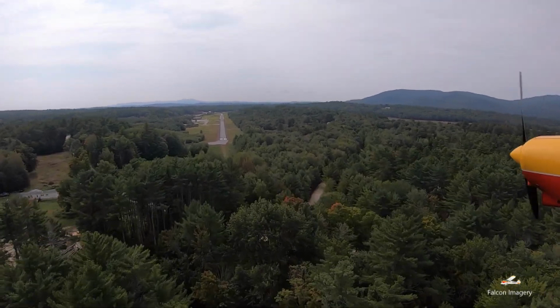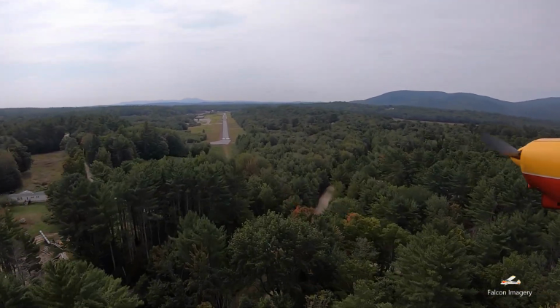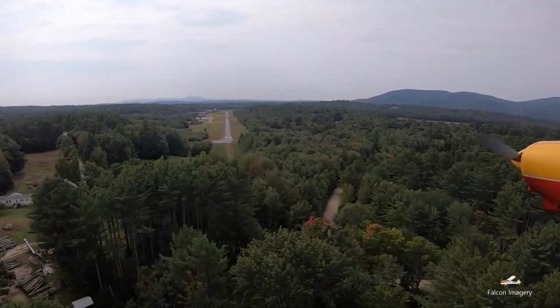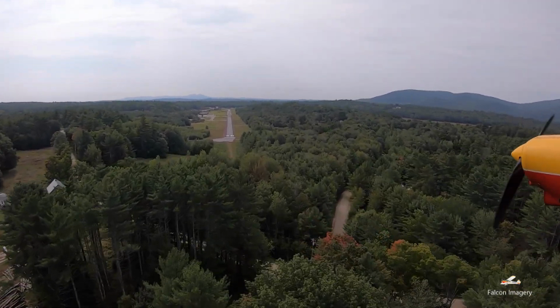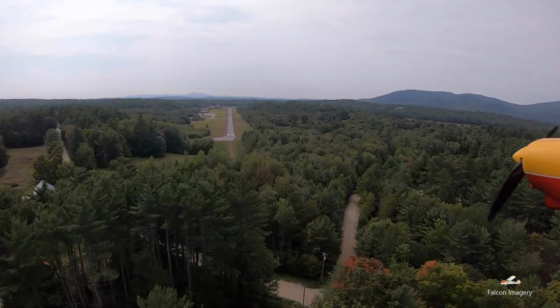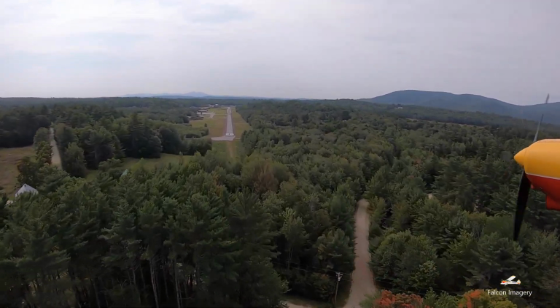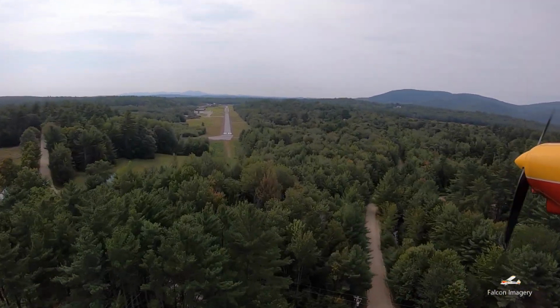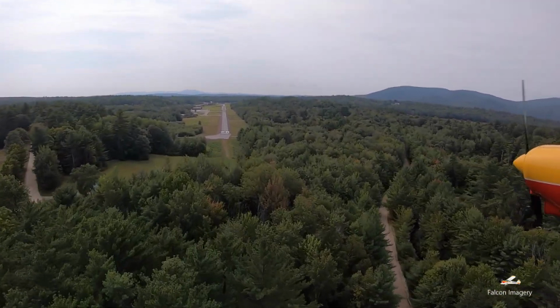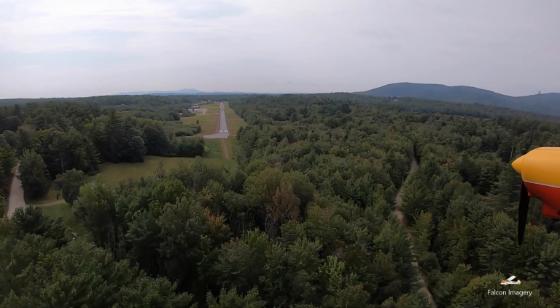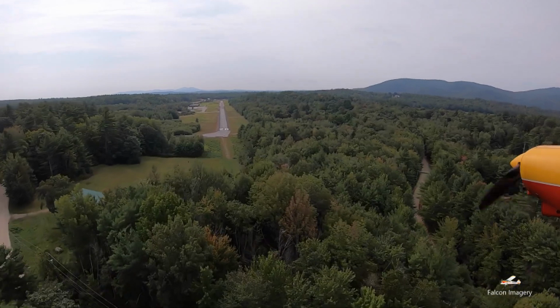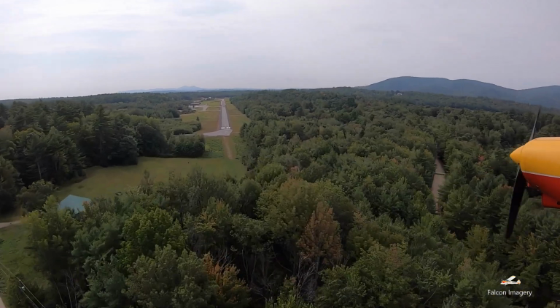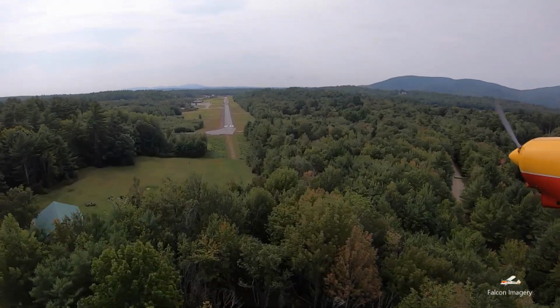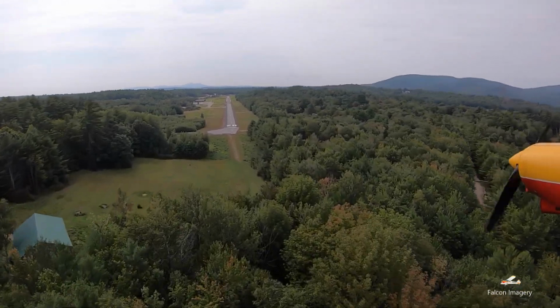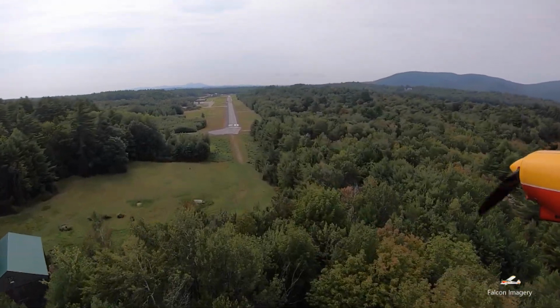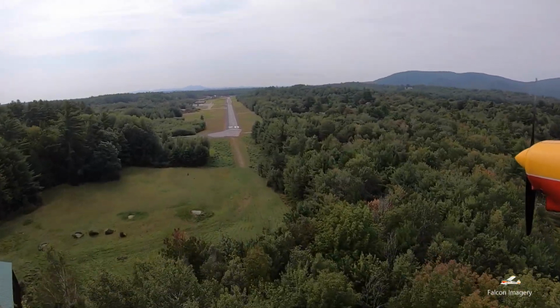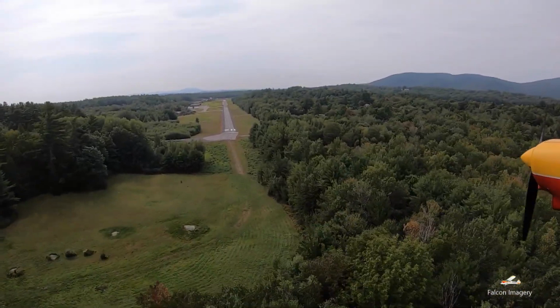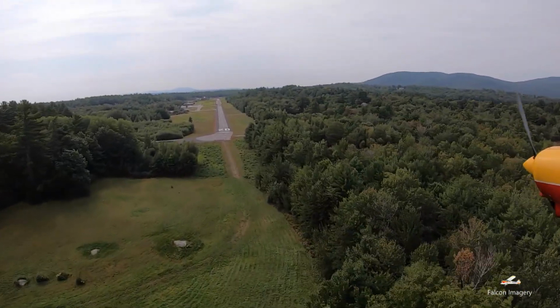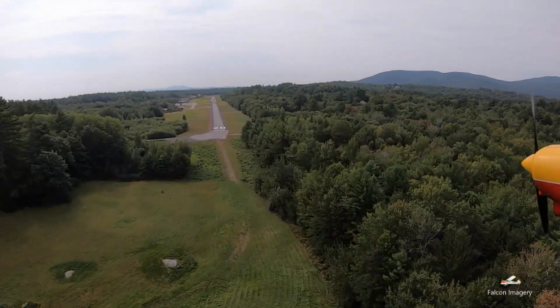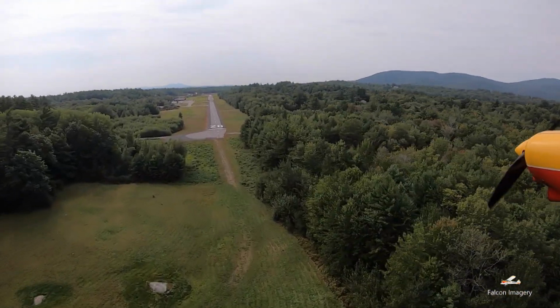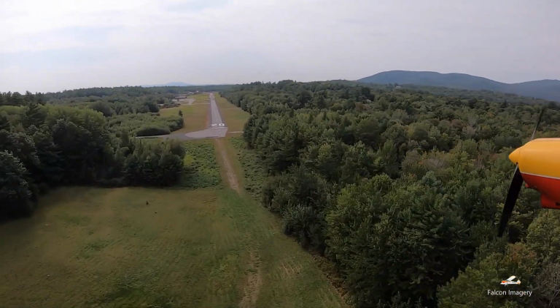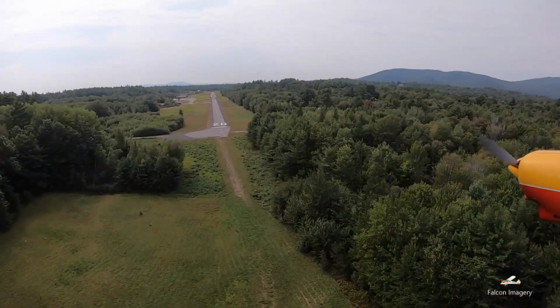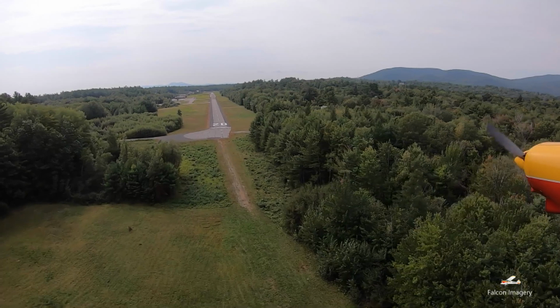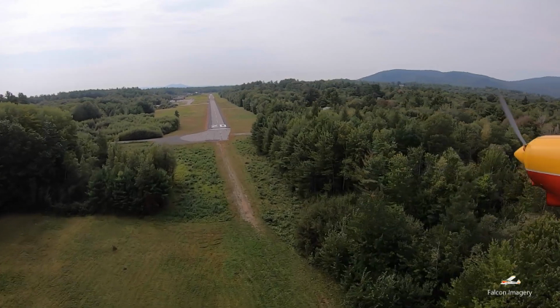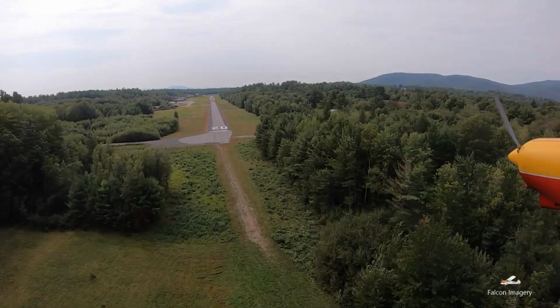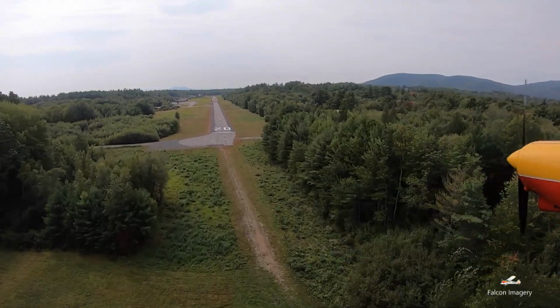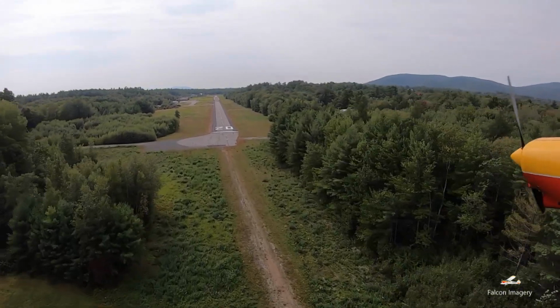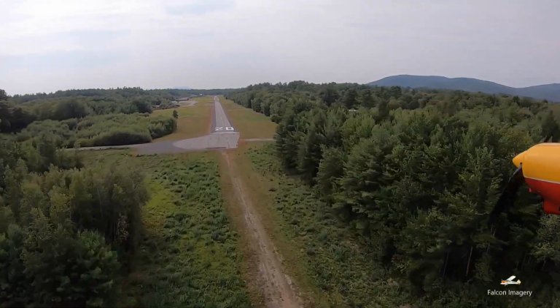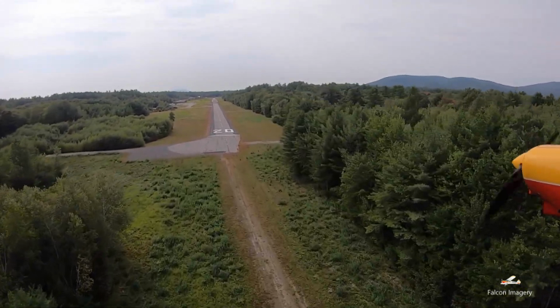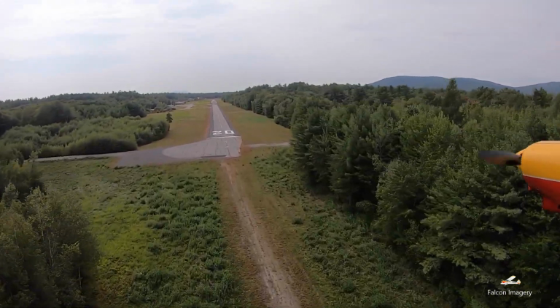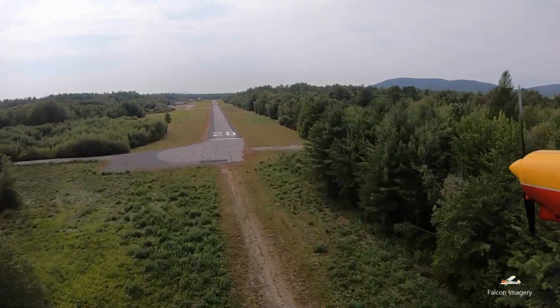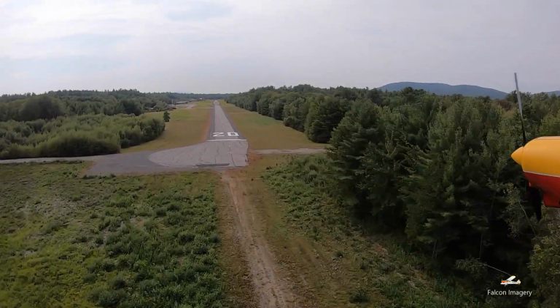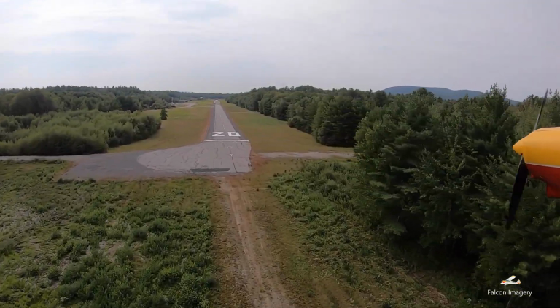If your airspeed is too fast and or you're too high coming in over the trees, then you'll blow by the runway threshold and end up floating so long that you'll either have to go missed or slam into the trees at the far end of the runway if you try to force the landing.